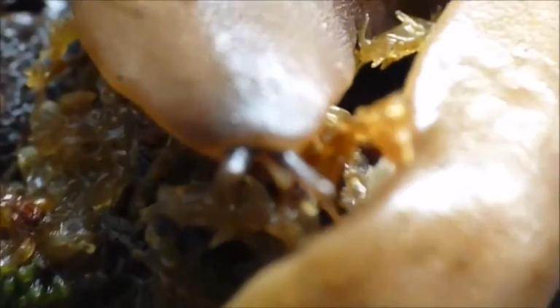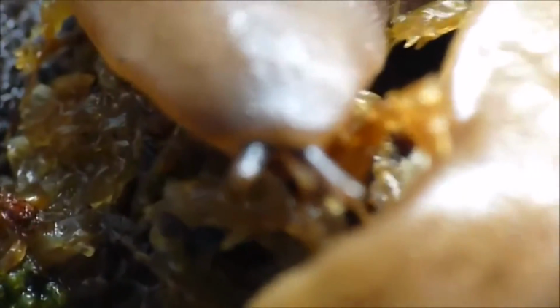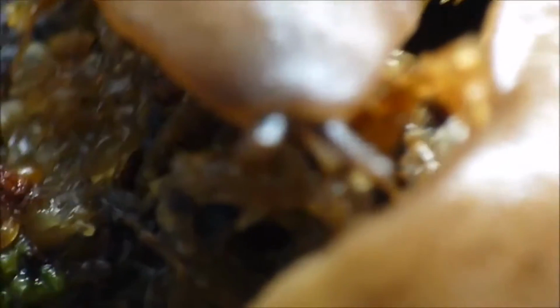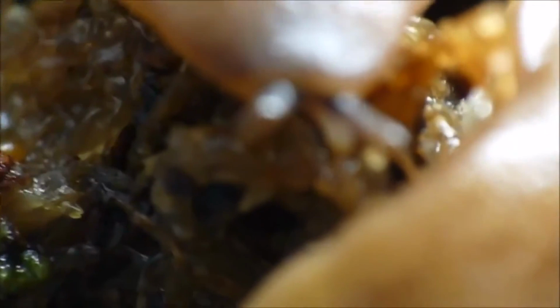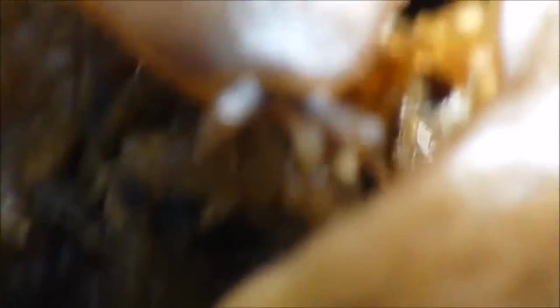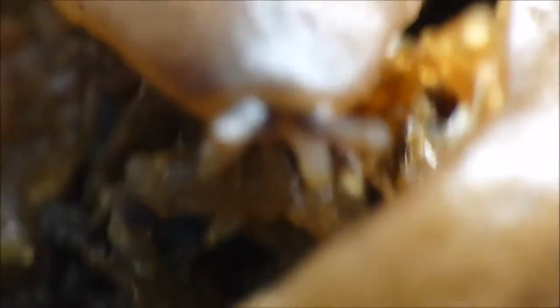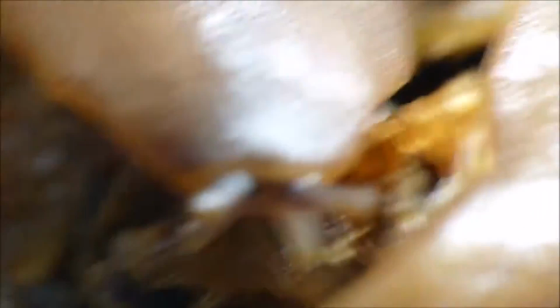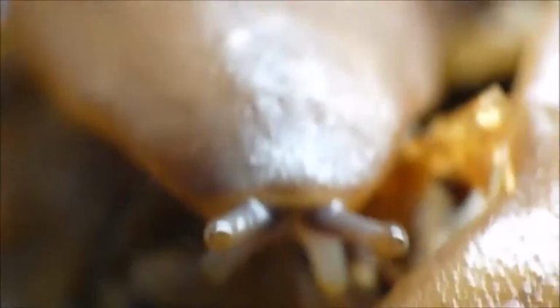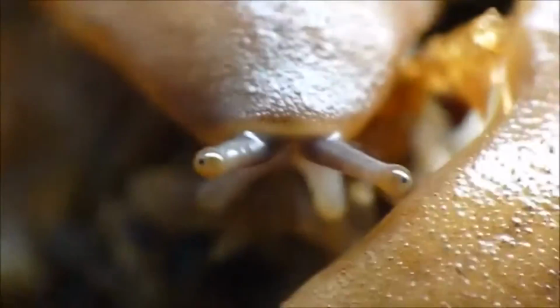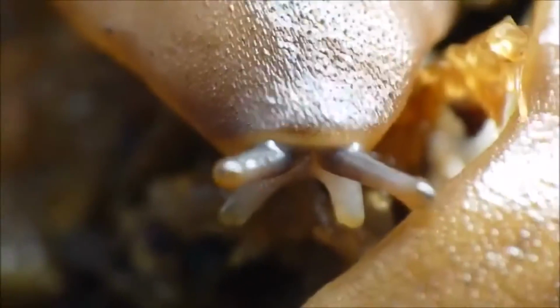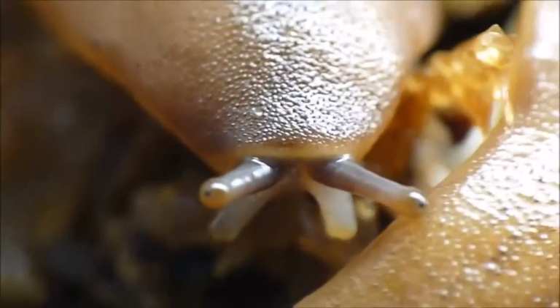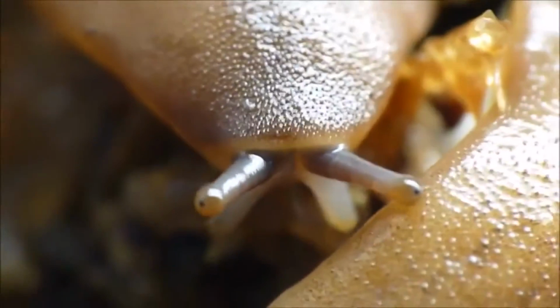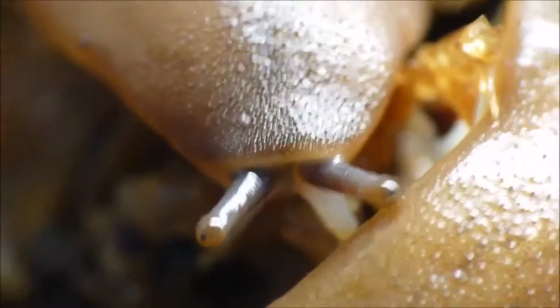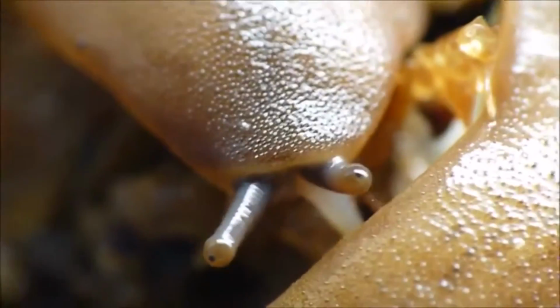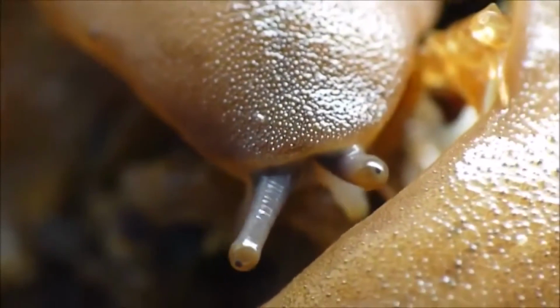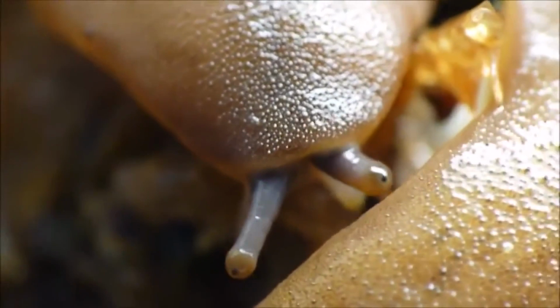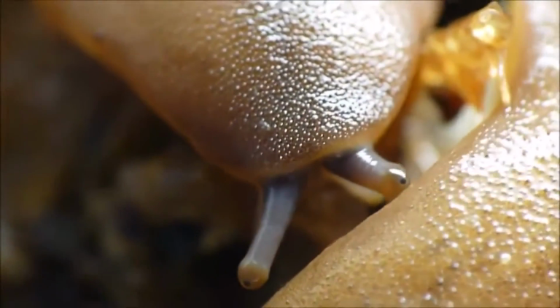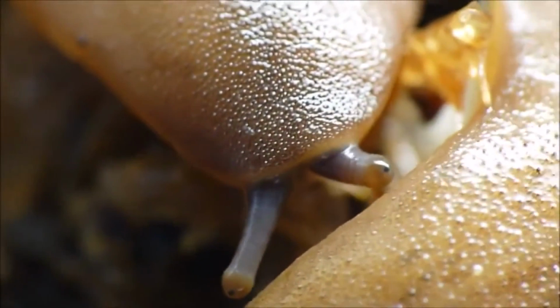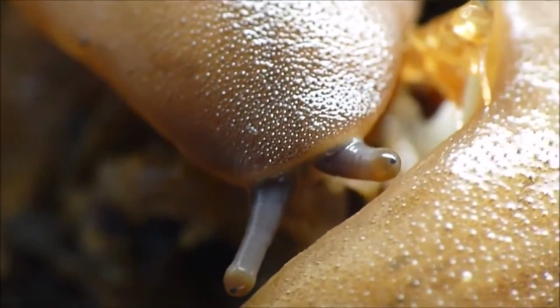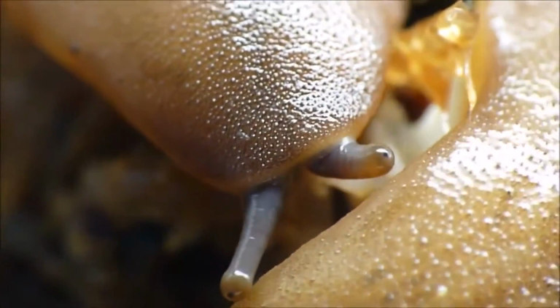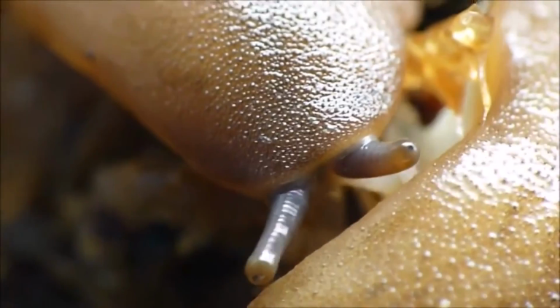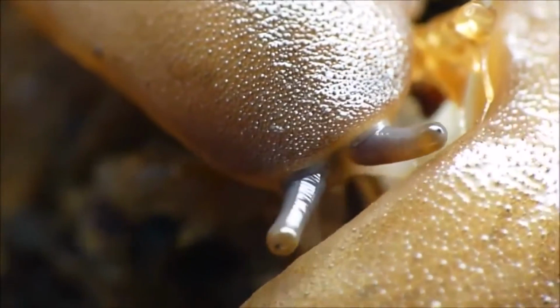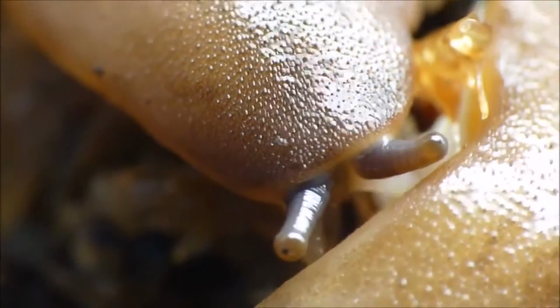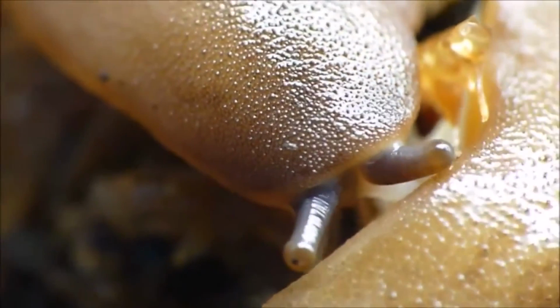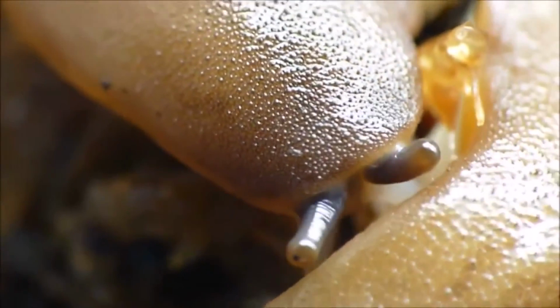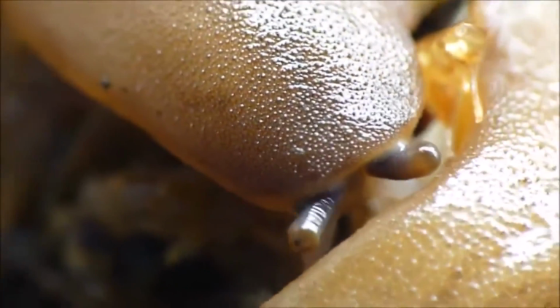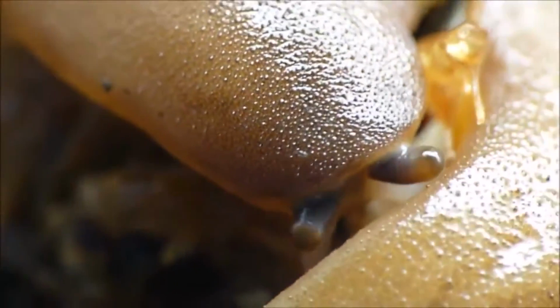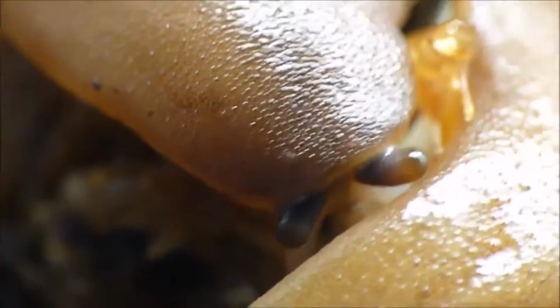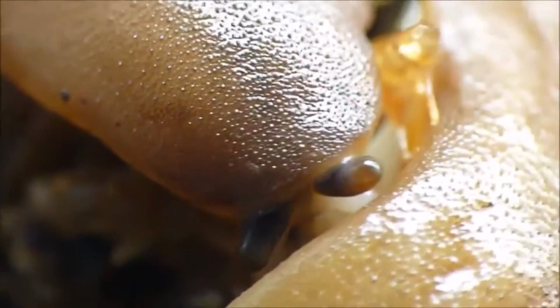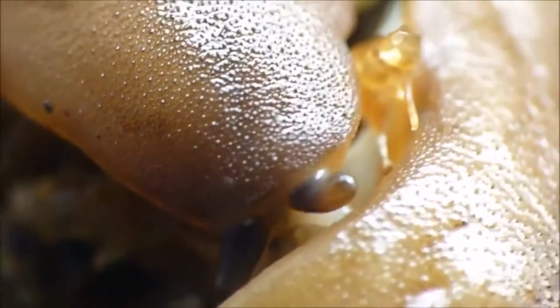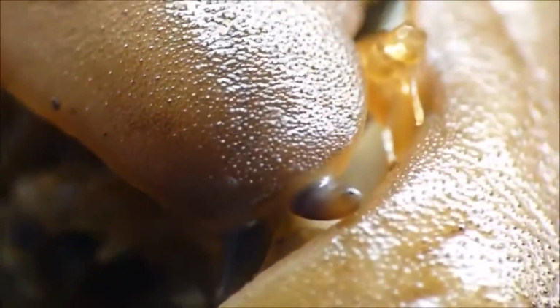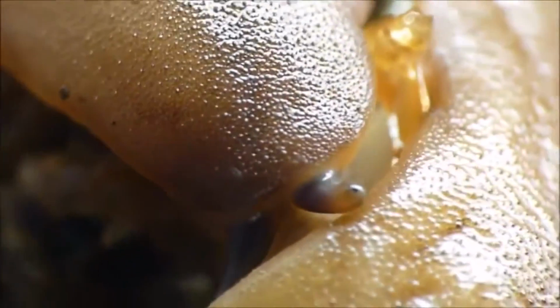So, a weird mantle, no obvious breathing hole, and an oddly-placed butthole all set these slugs apart from others.